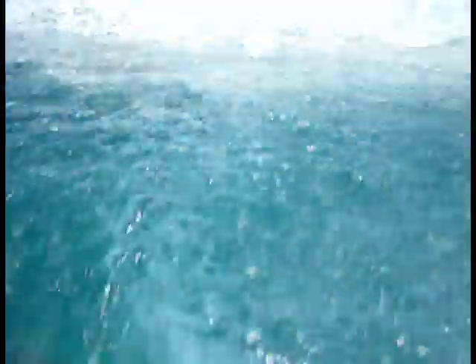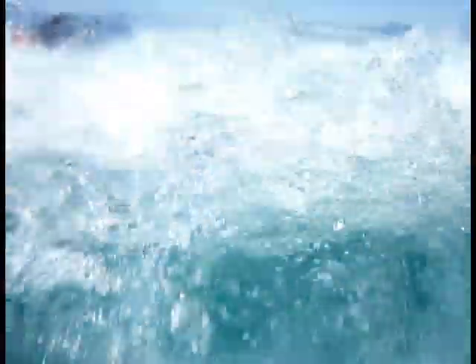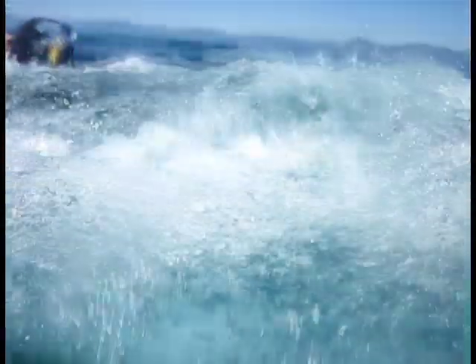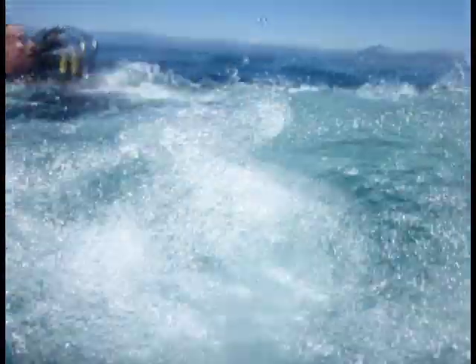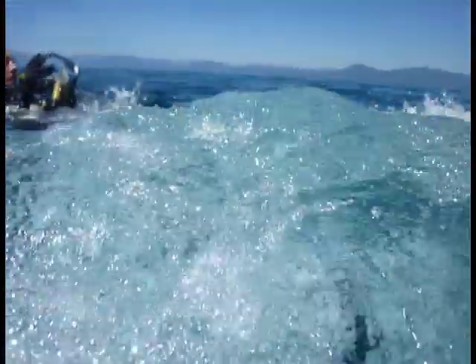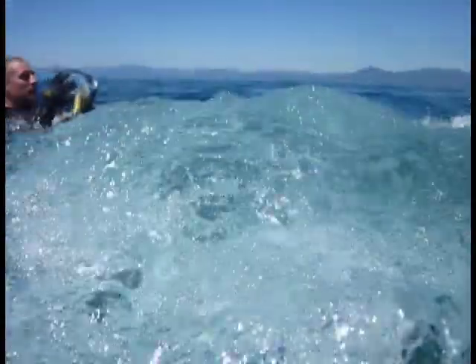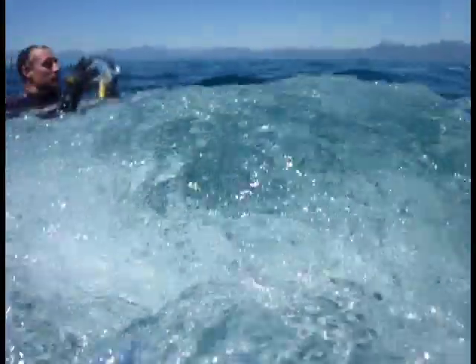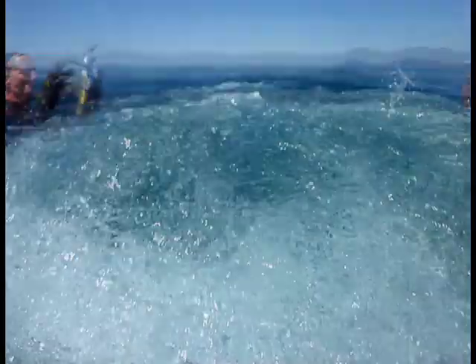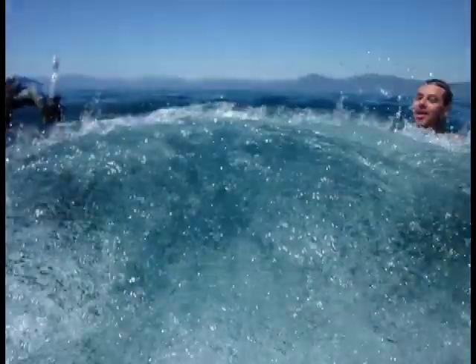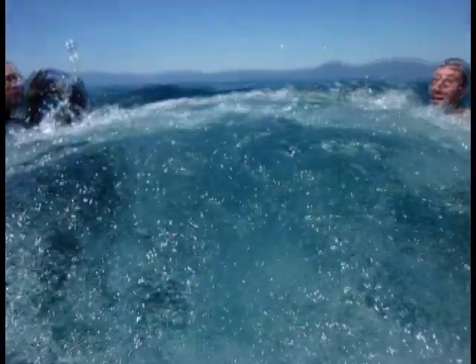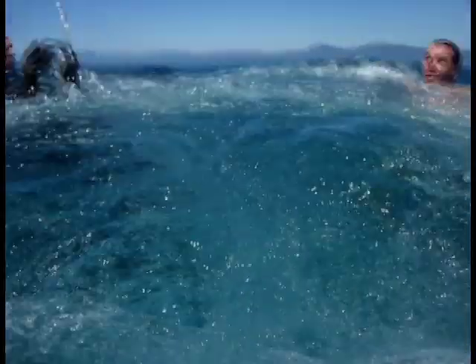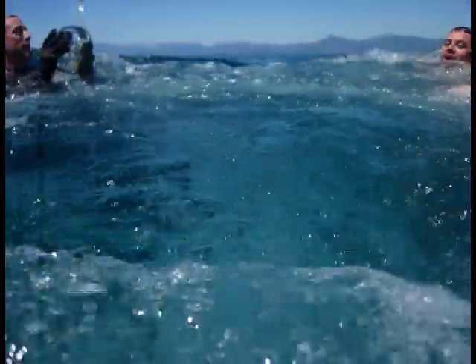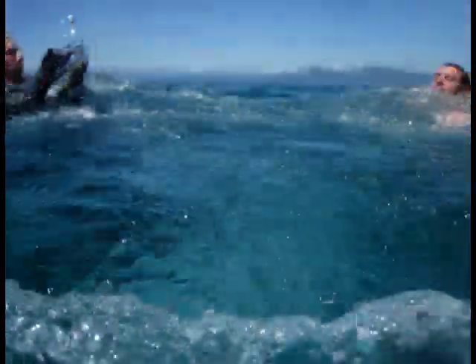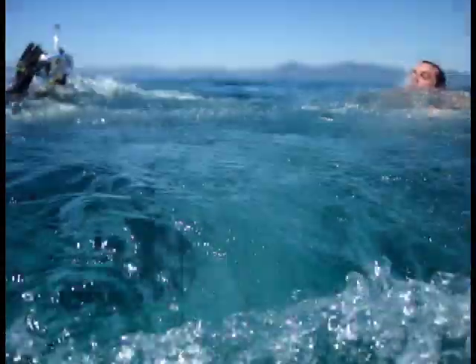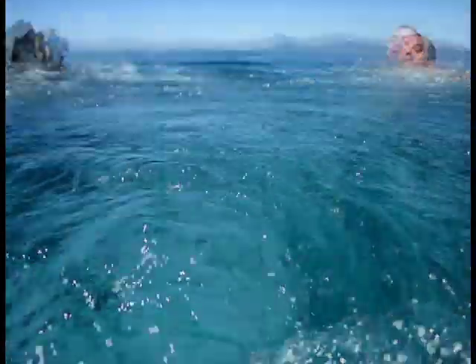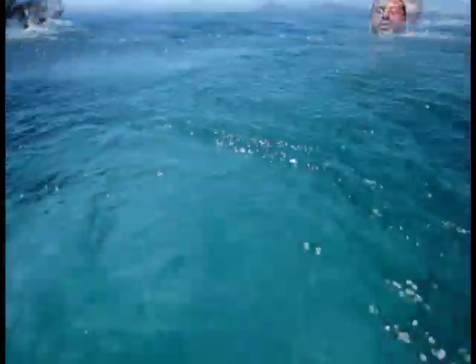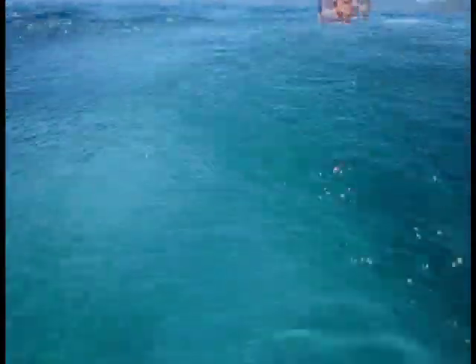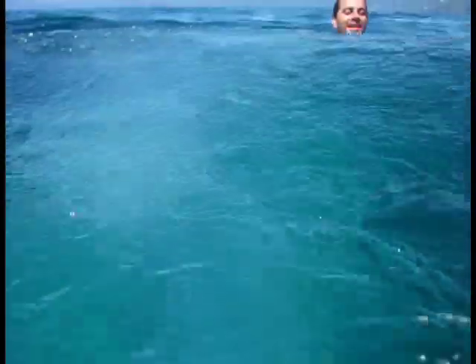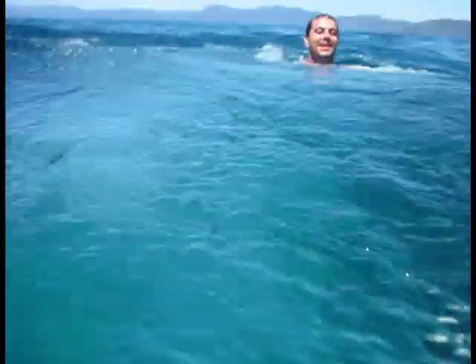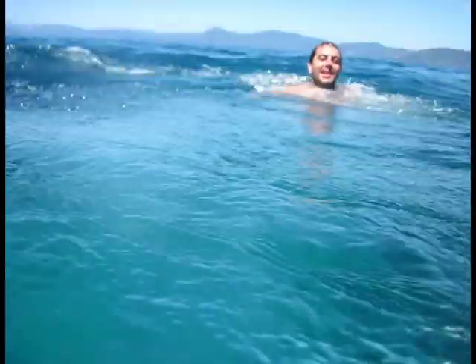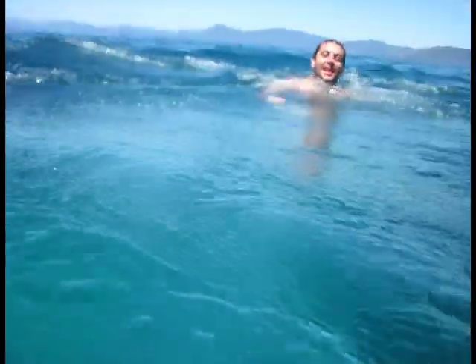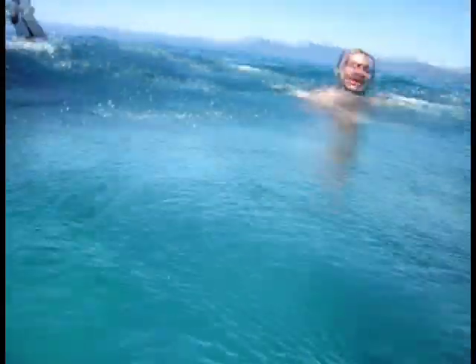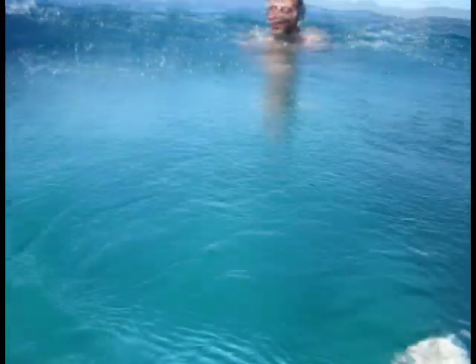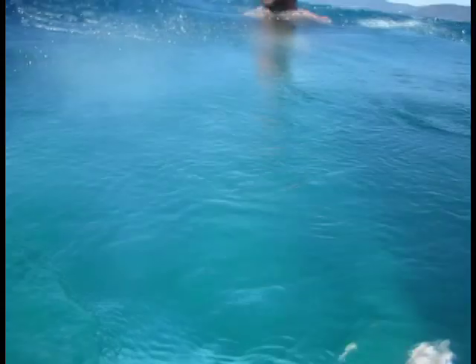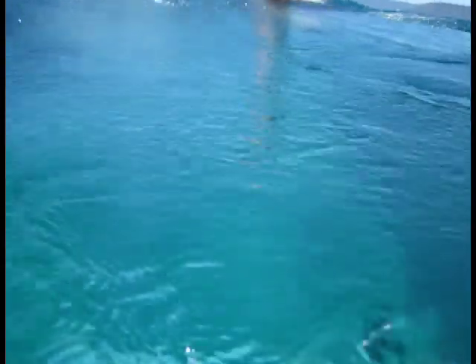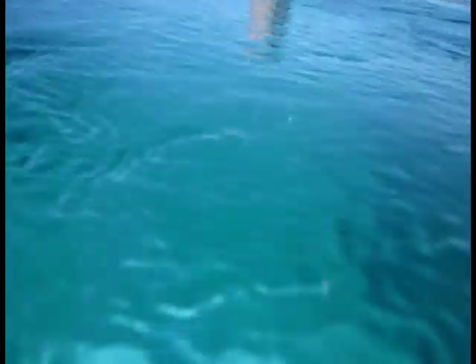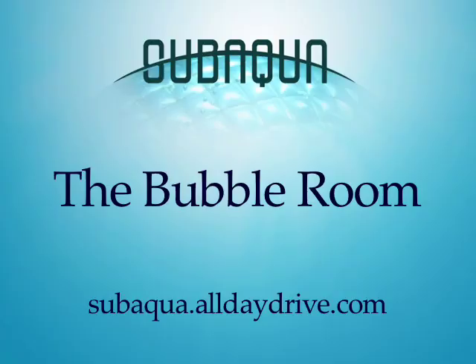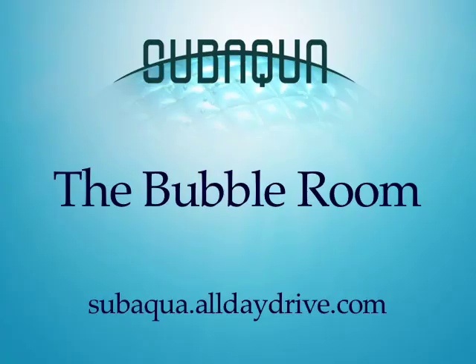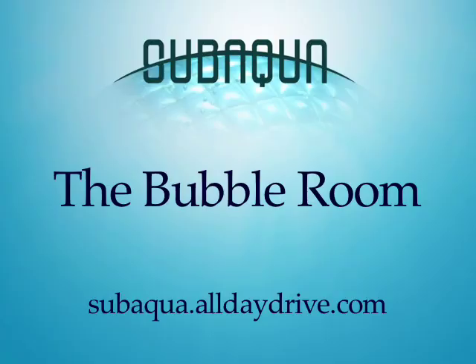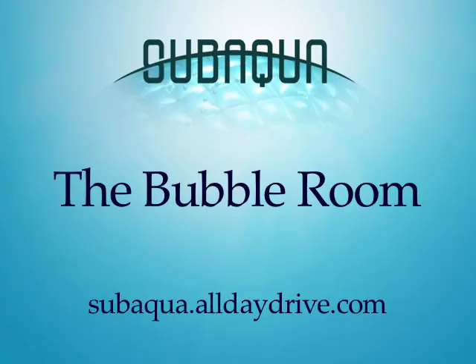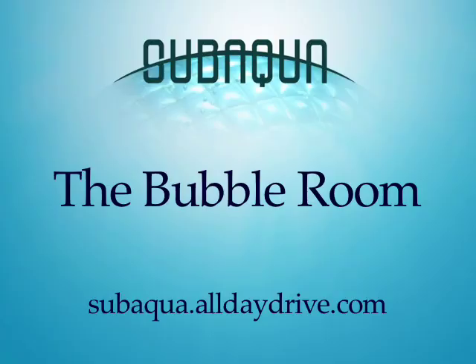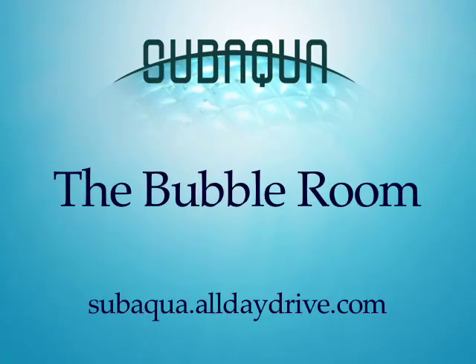Anyway, that's it. Thanks for watching. If you'd like any more information, go ahead and head on over to subaqua.alldaydrive.com and we've got a lot of questions and answers there.